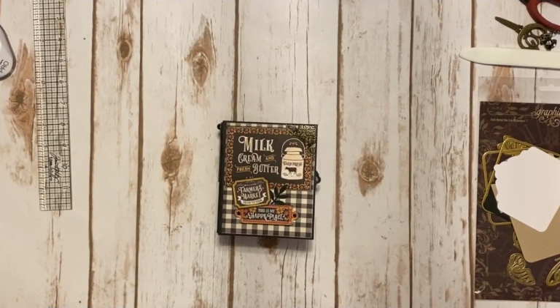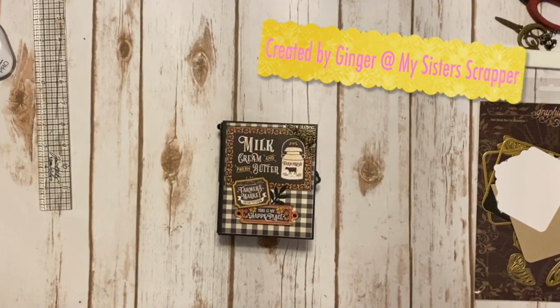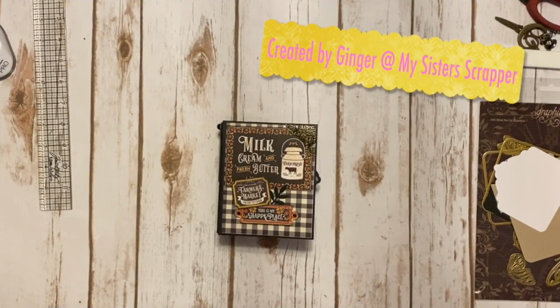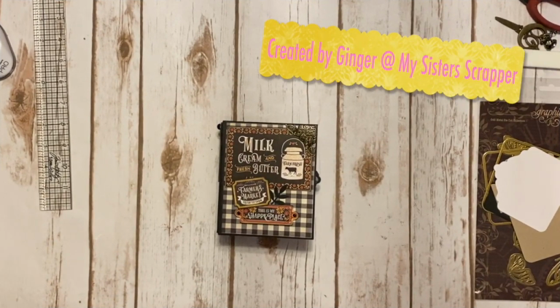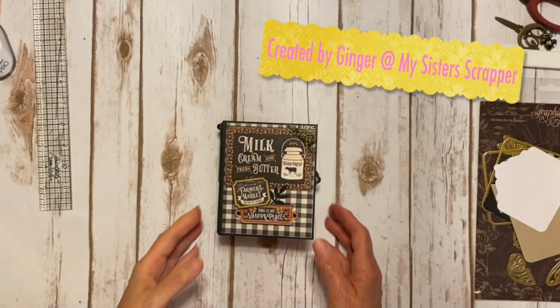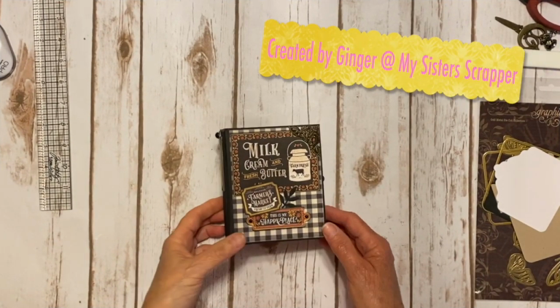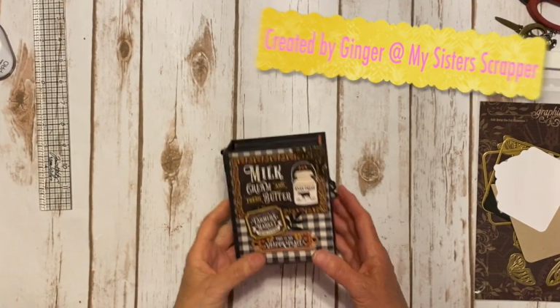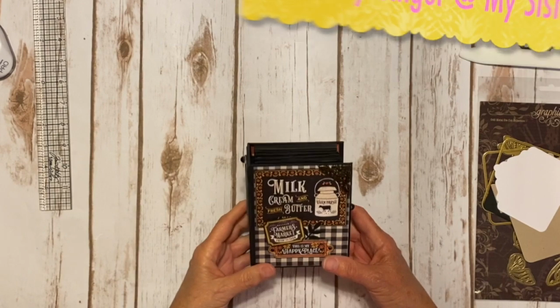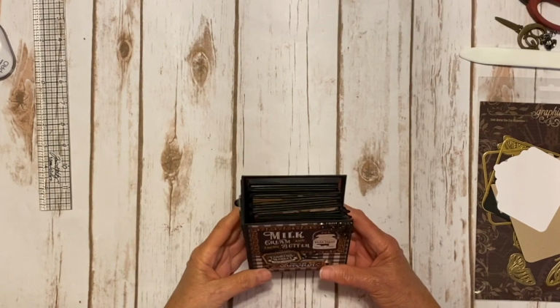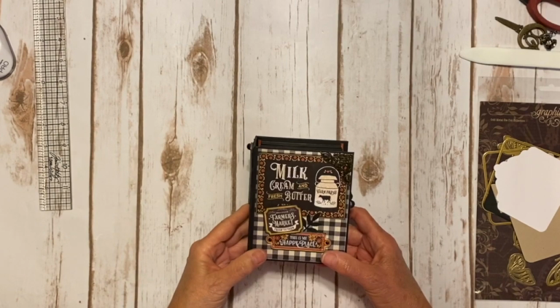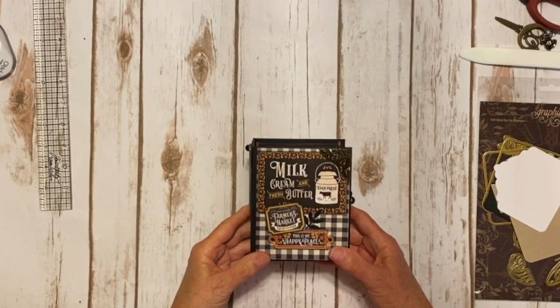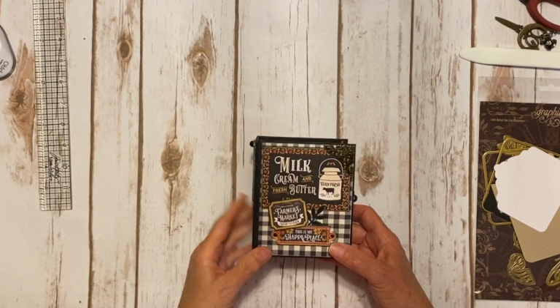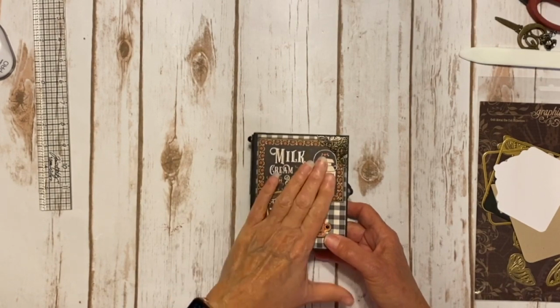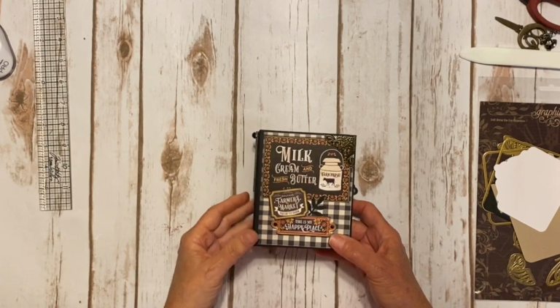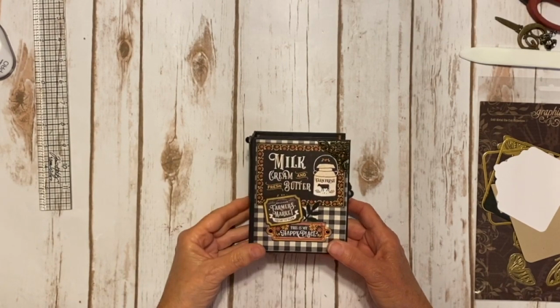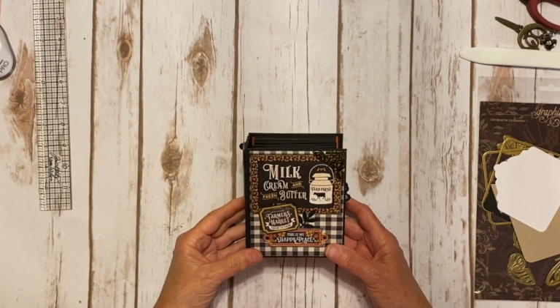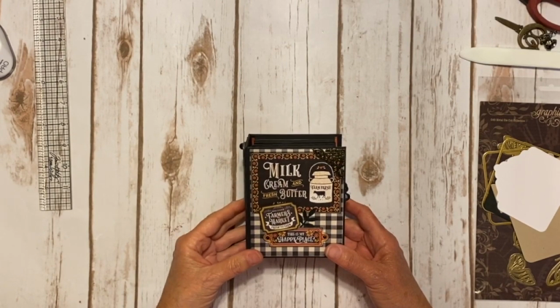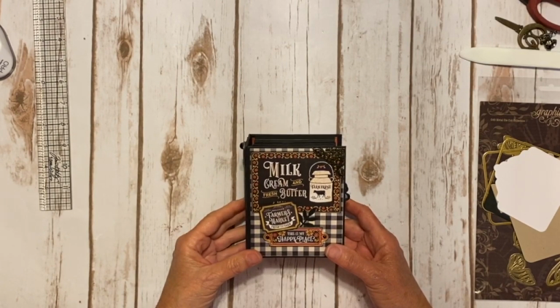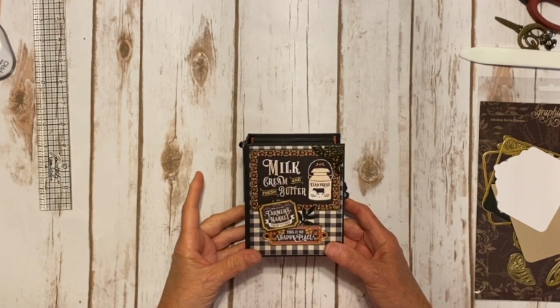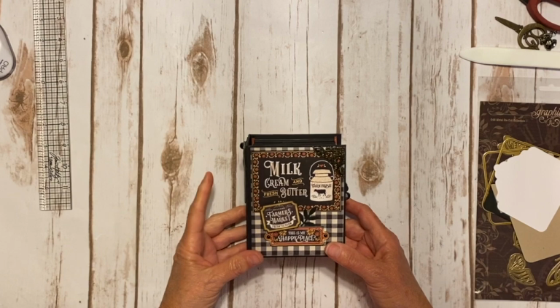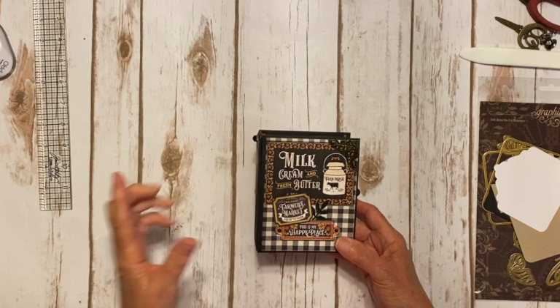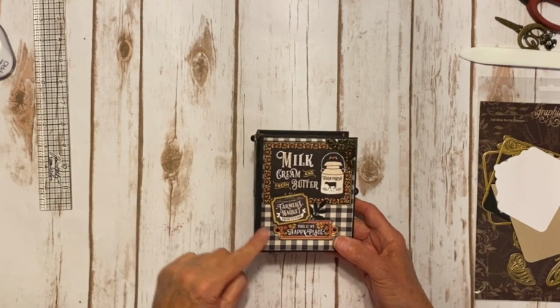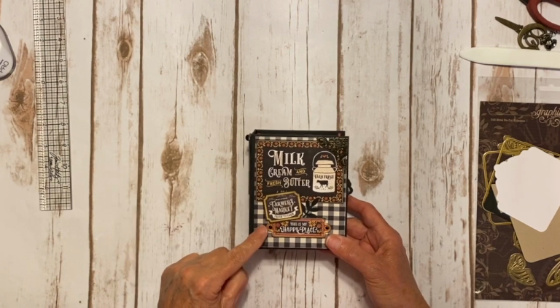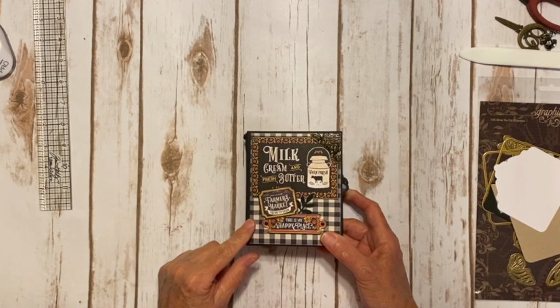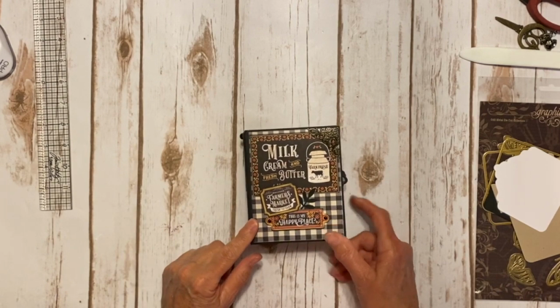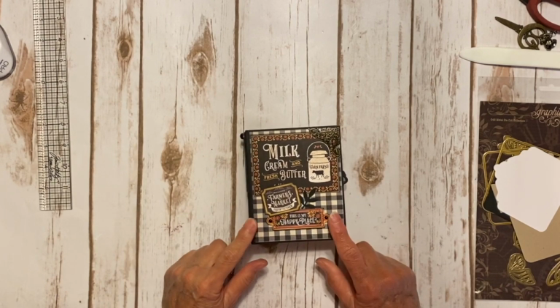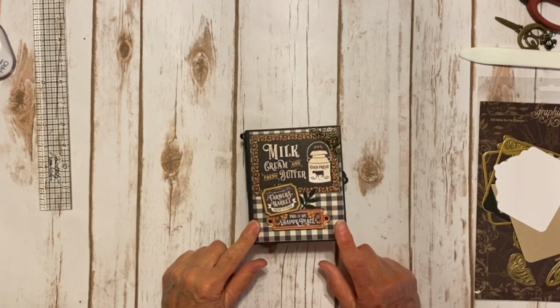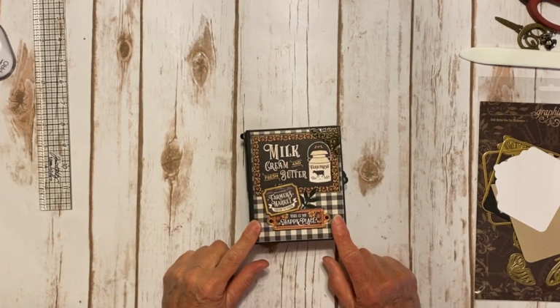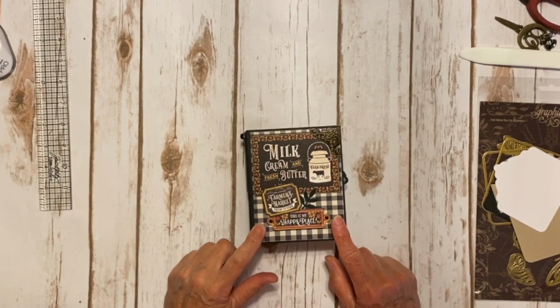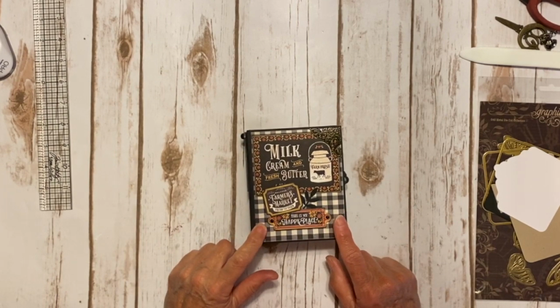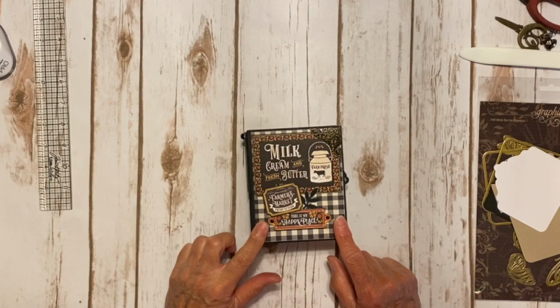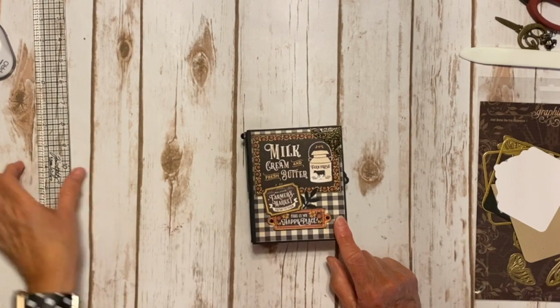Hi, this is Ginger with my sister Scrapper. Today I want to share a cute little project that I created using Graphic 45's fabulous farmhouse collection. I also used one of their new ATC black mini albums, the little small size.